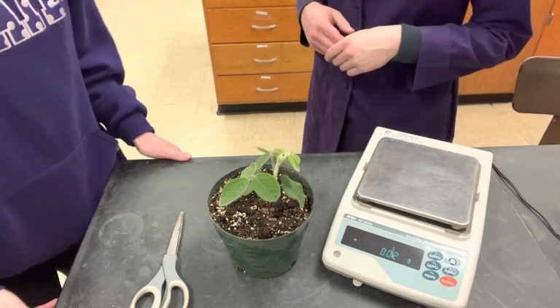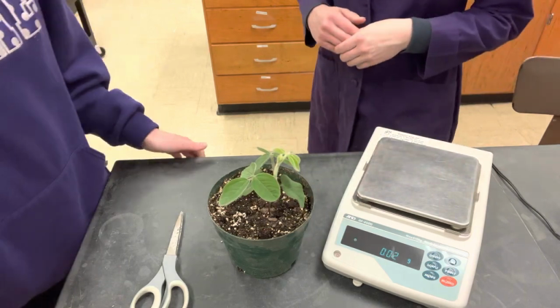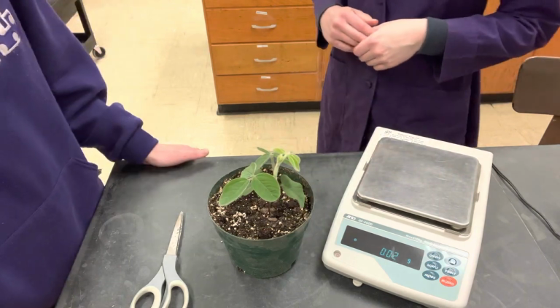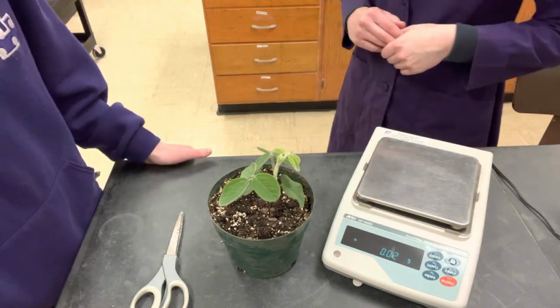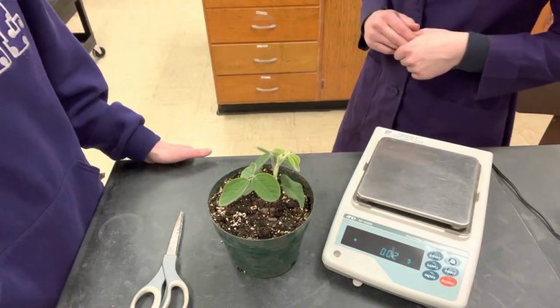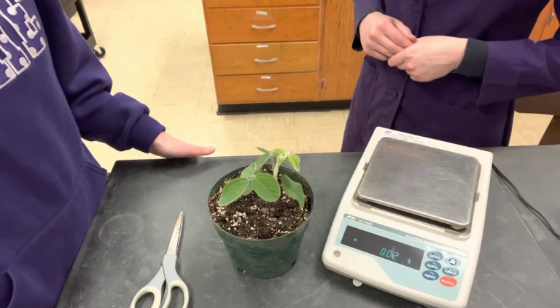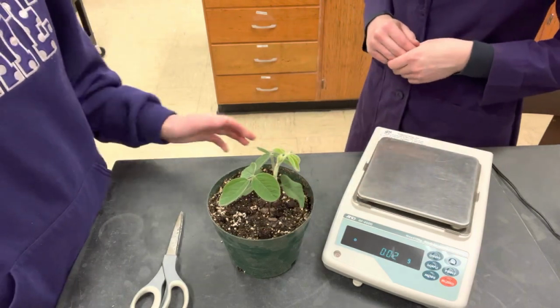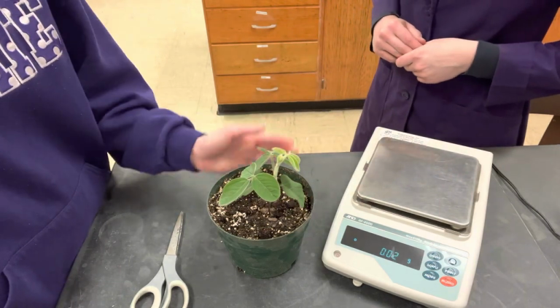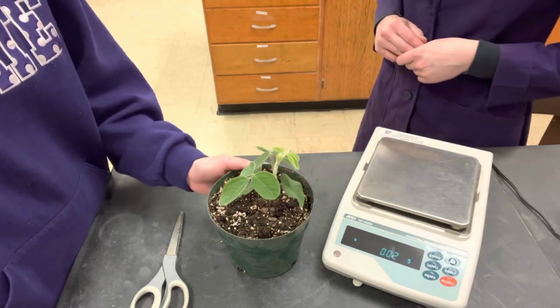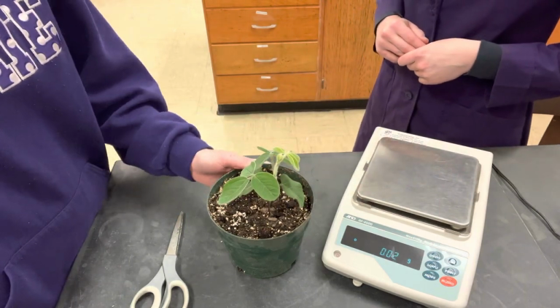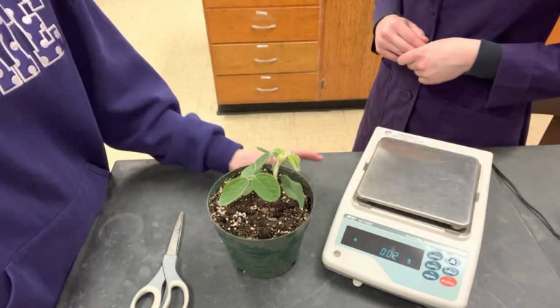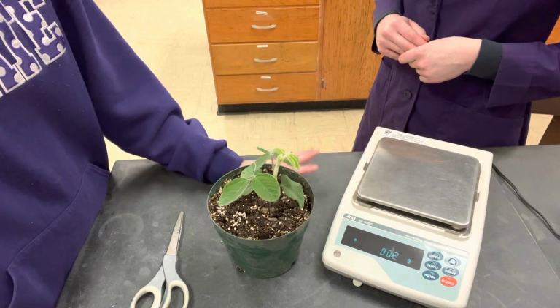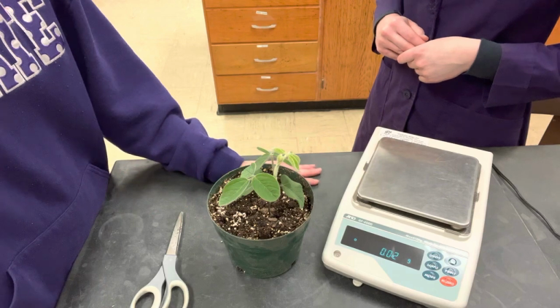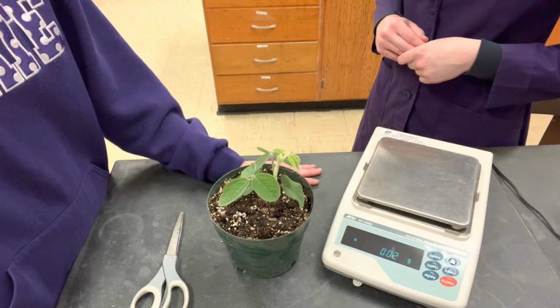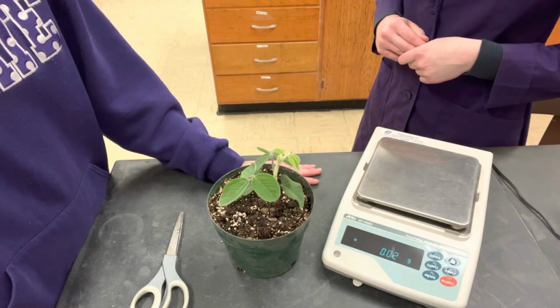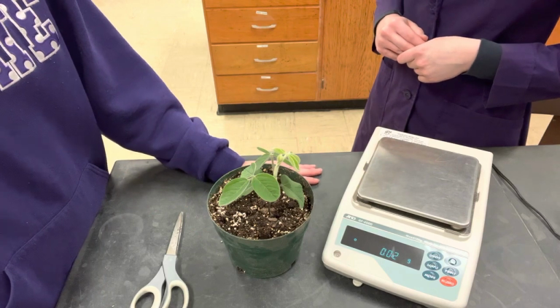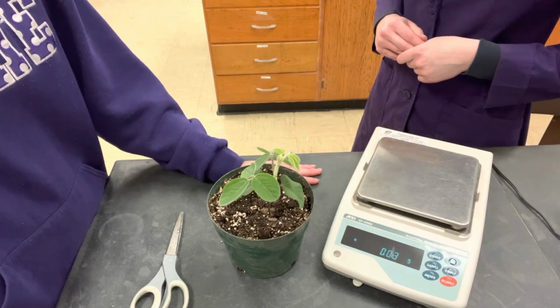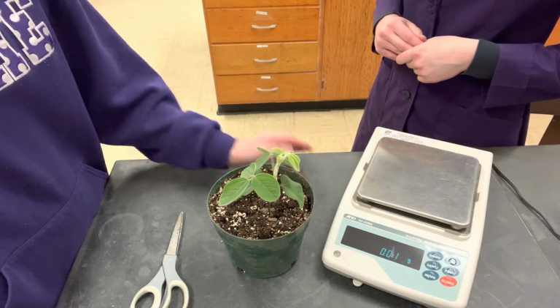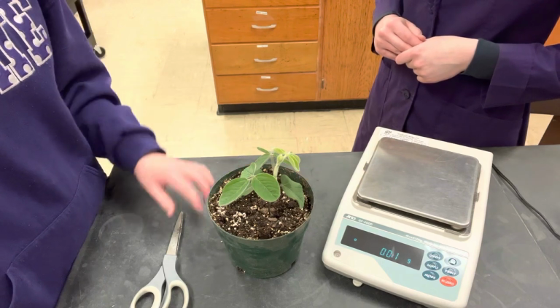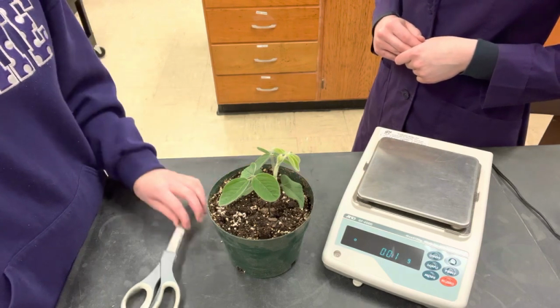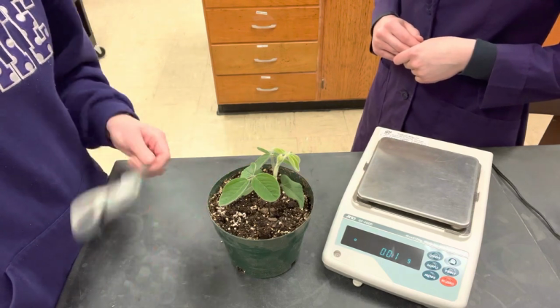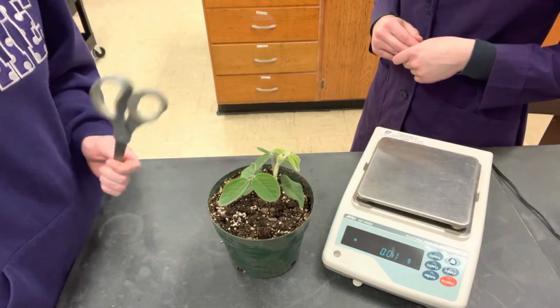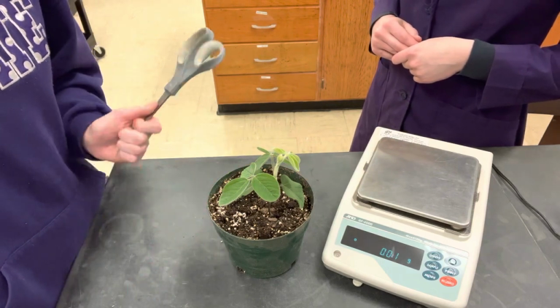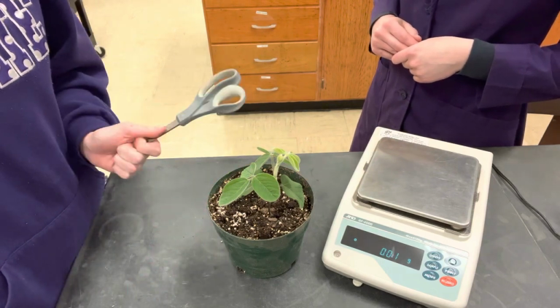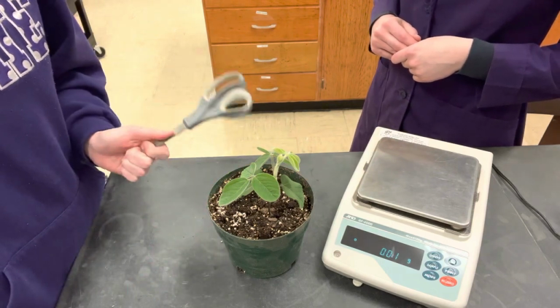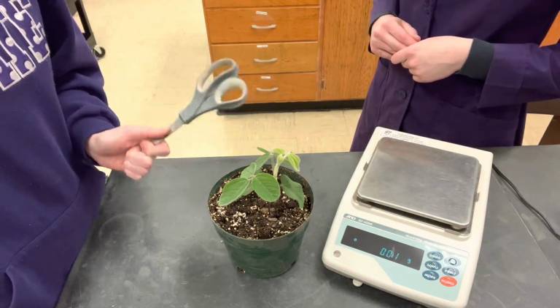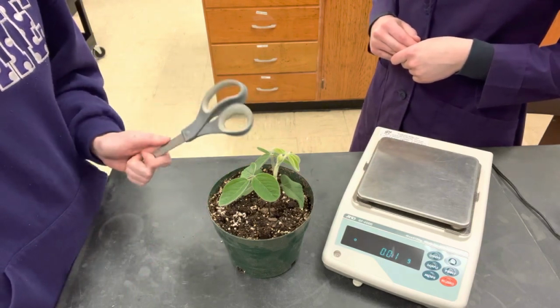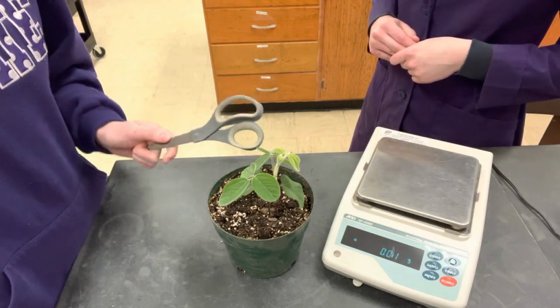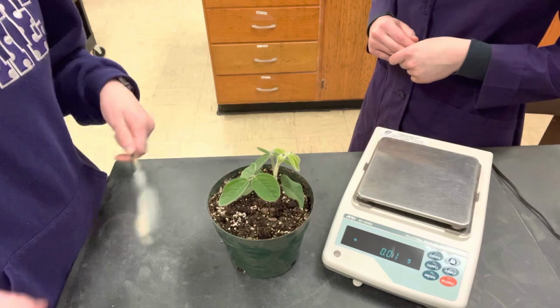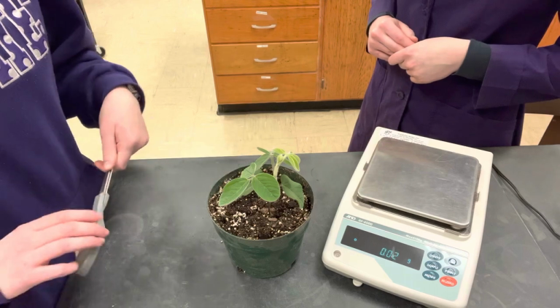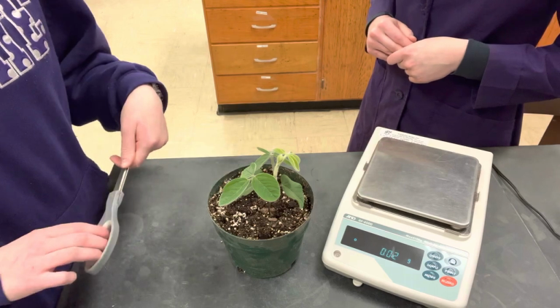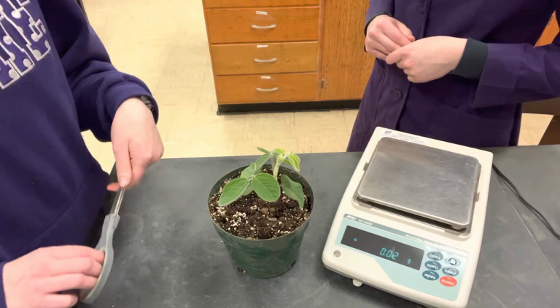To start out you're going to need your soybean, some form of a scale that can measure in grams, and something to cut with — scissors, shears, or any kind of hand clippers will do.